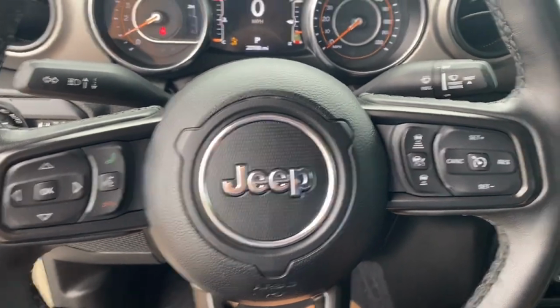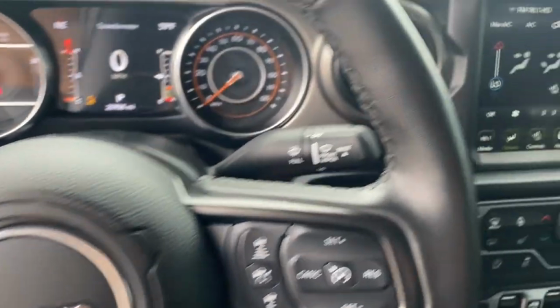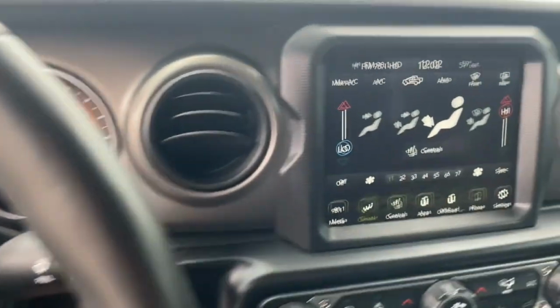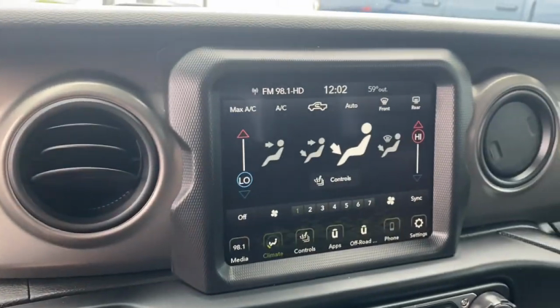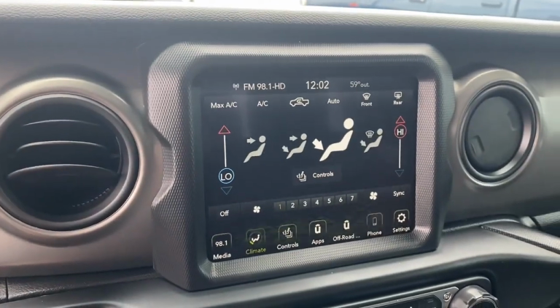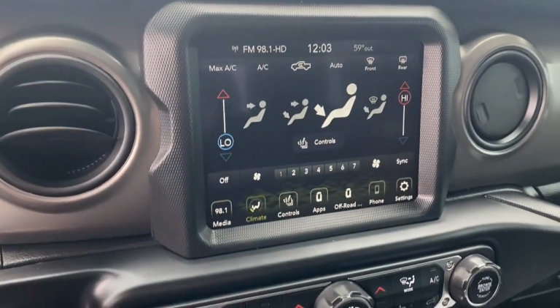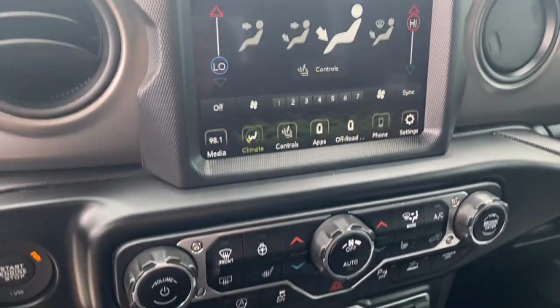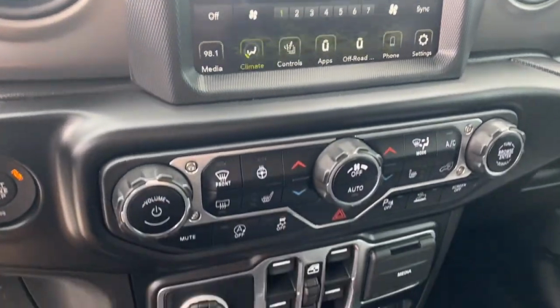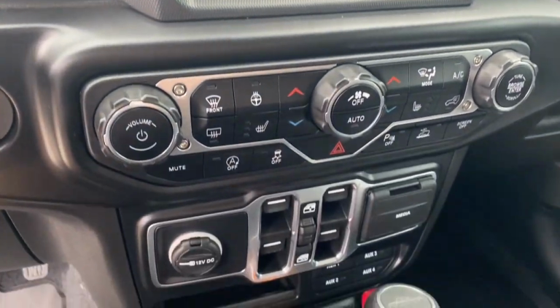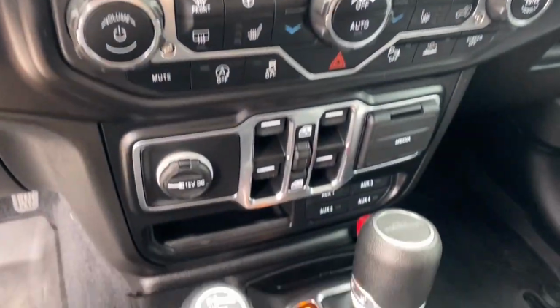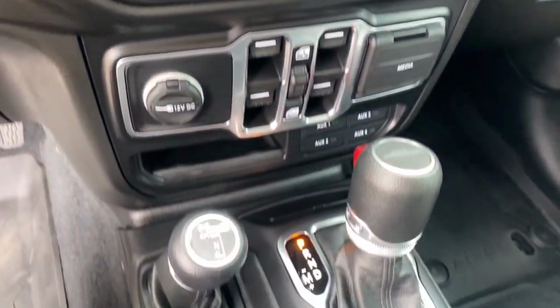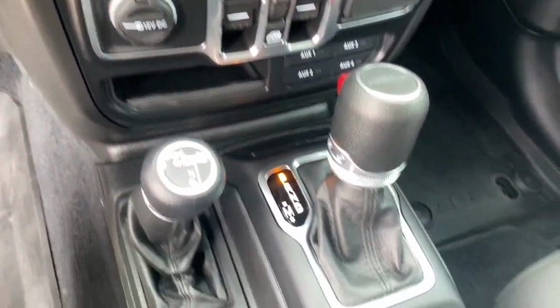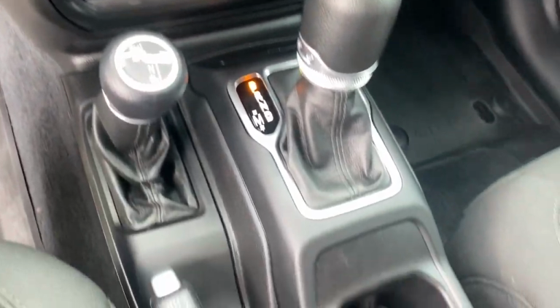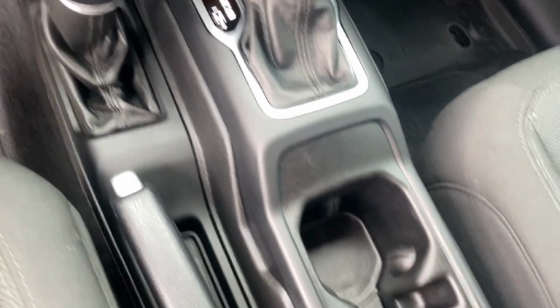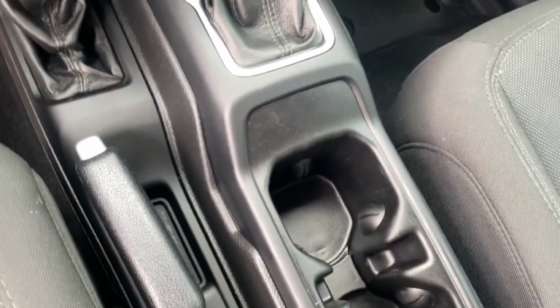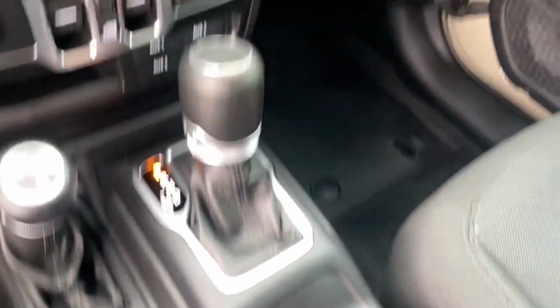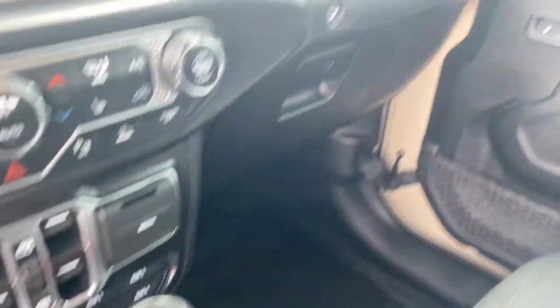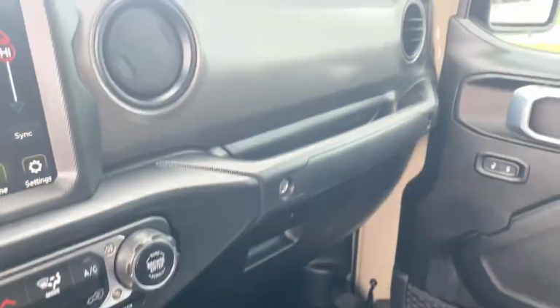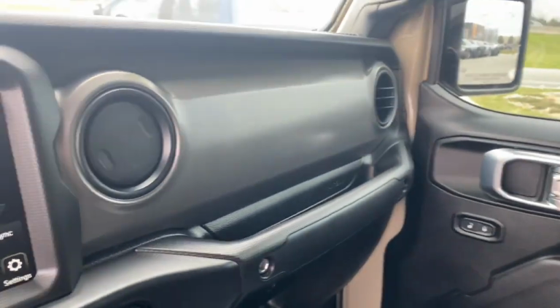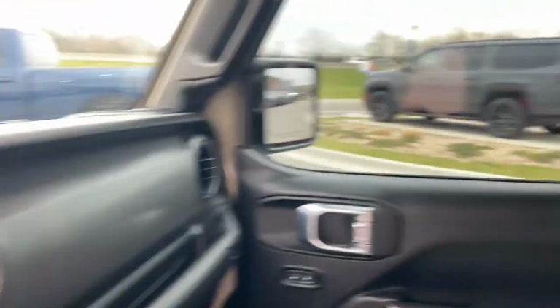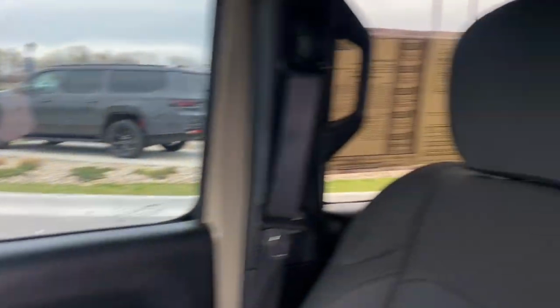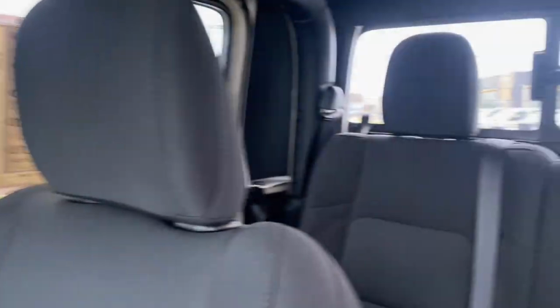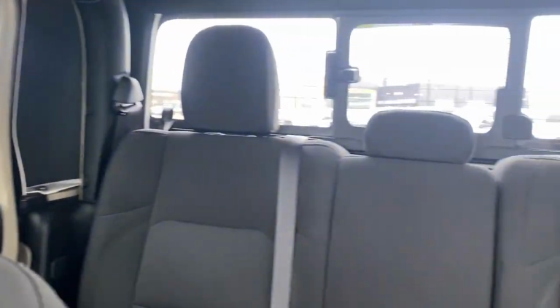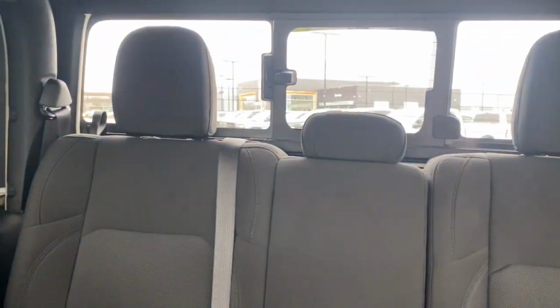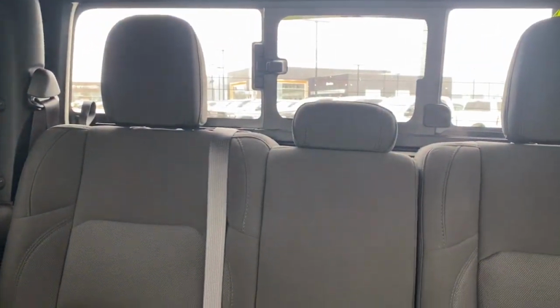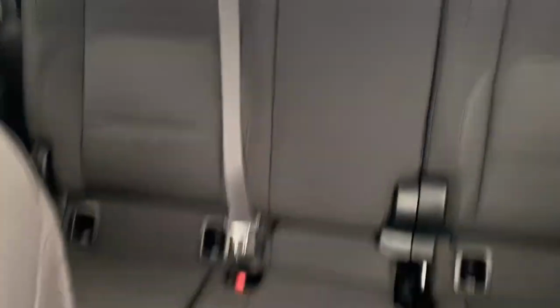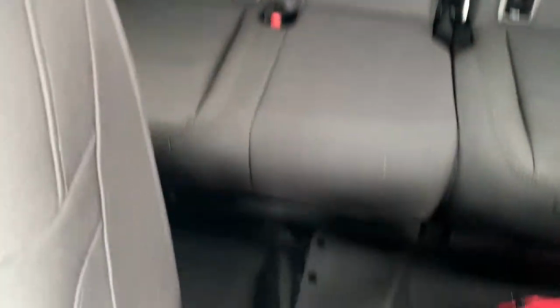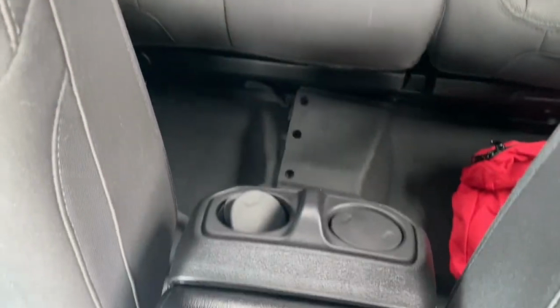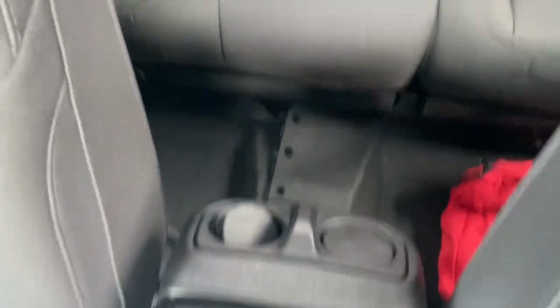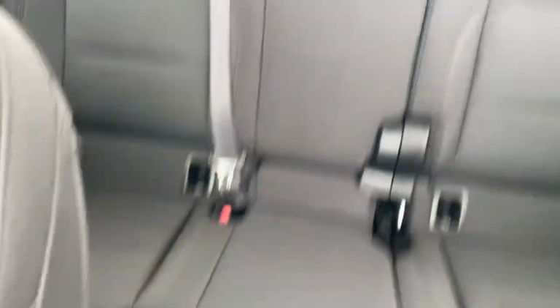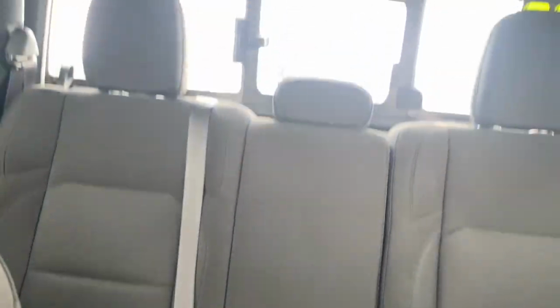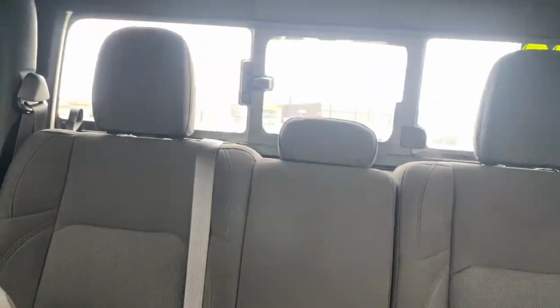These are just some of the great options this vehicle comes with: keyless entry, V6 cylinder engine, heated mirrors, leather-wrapped steering wheel, alarm, and 8-speed automatic transmission.